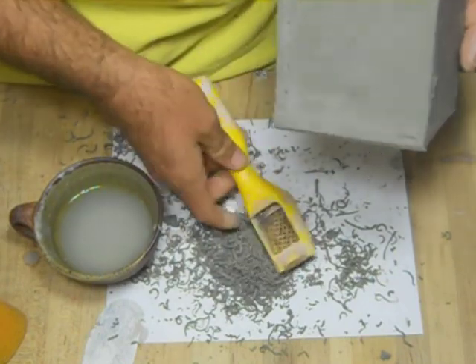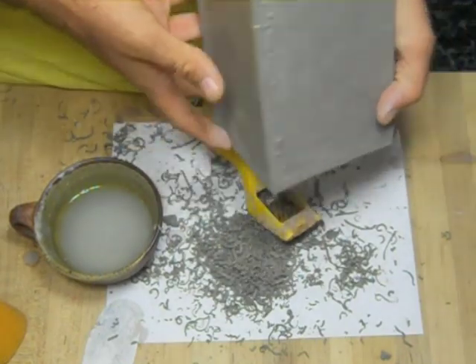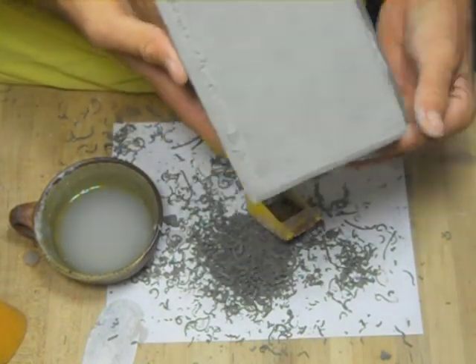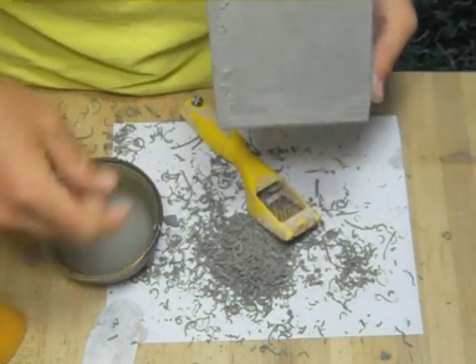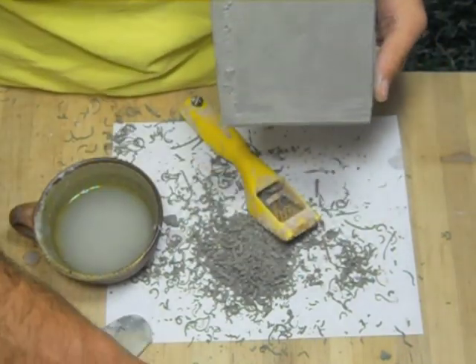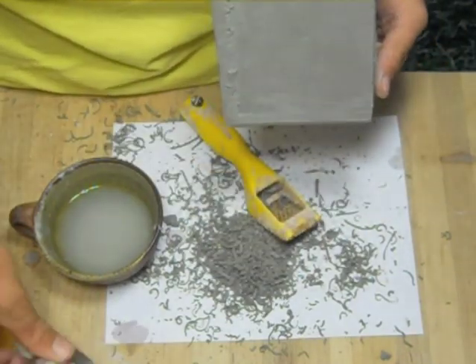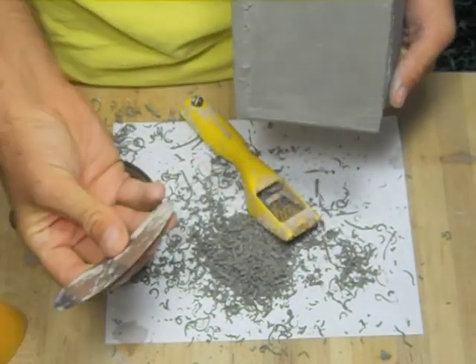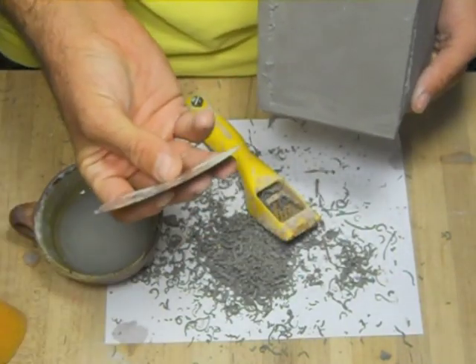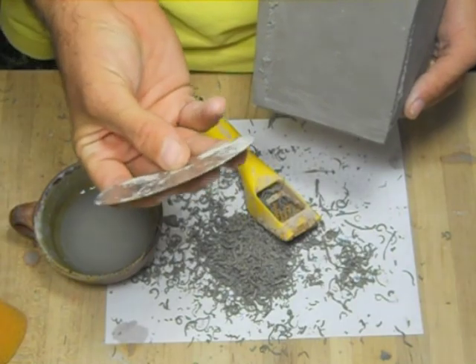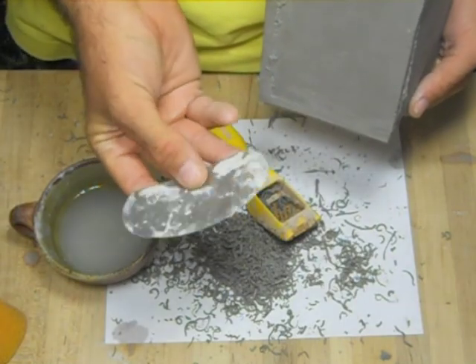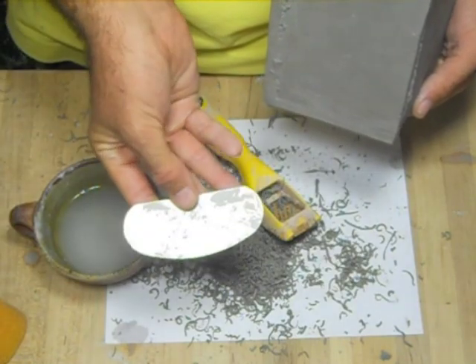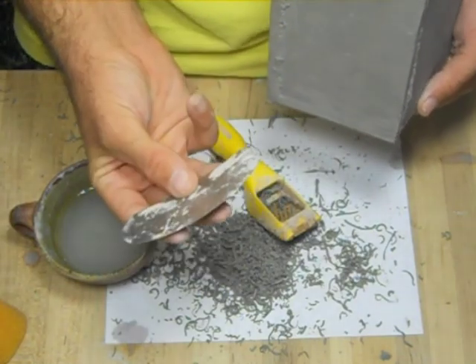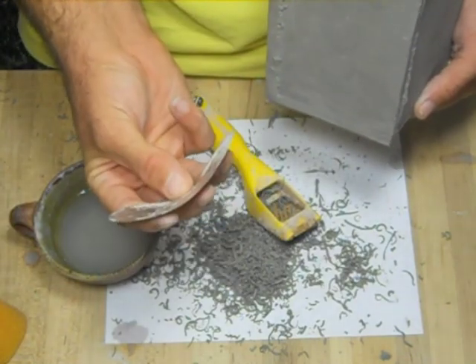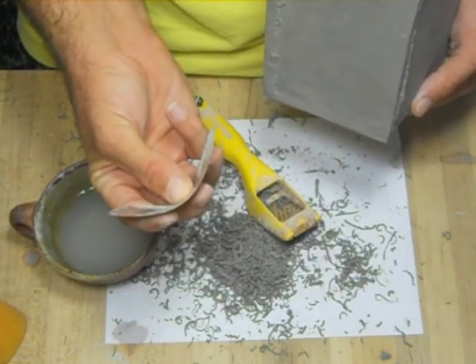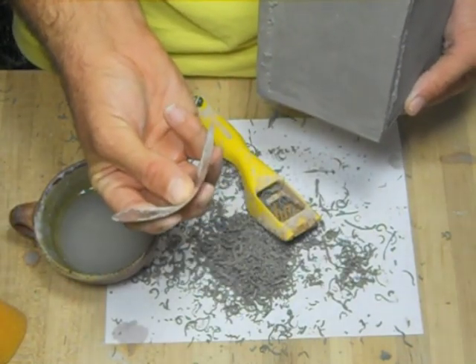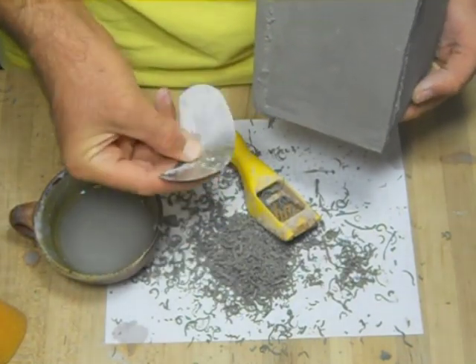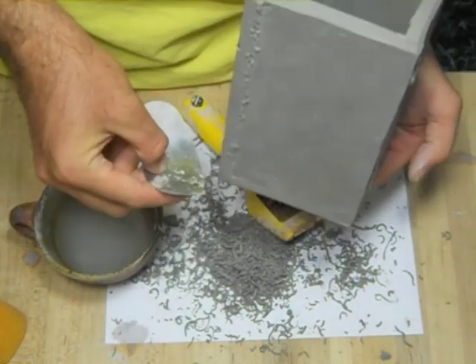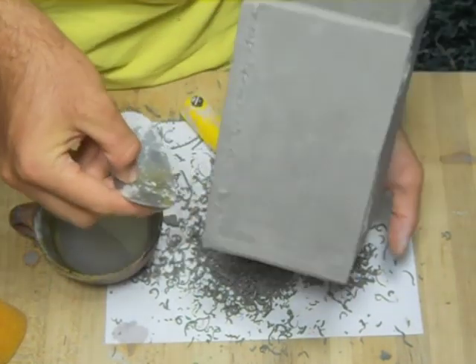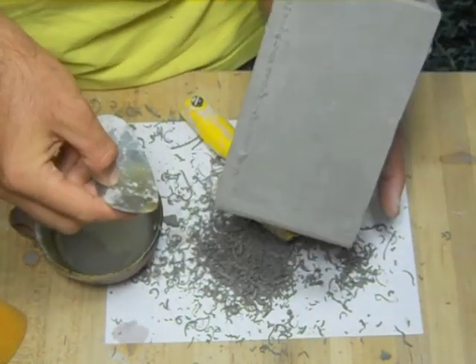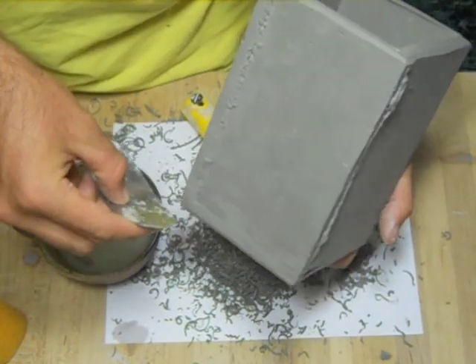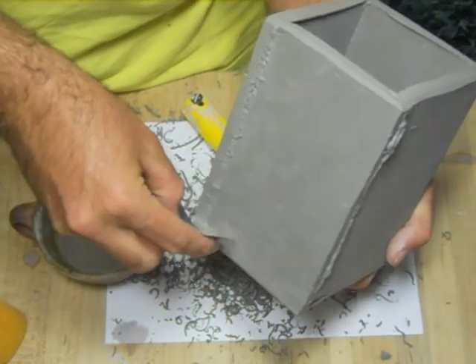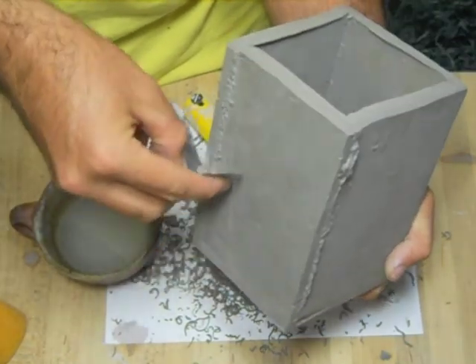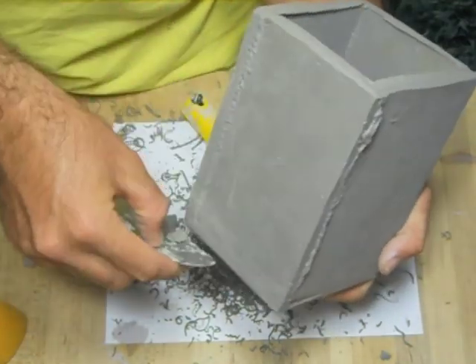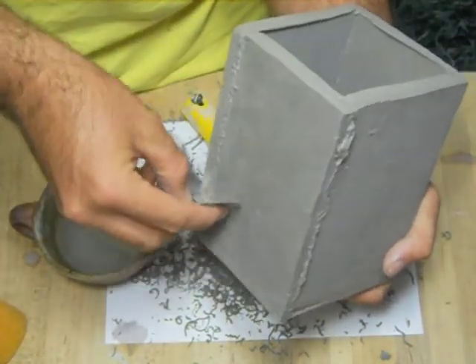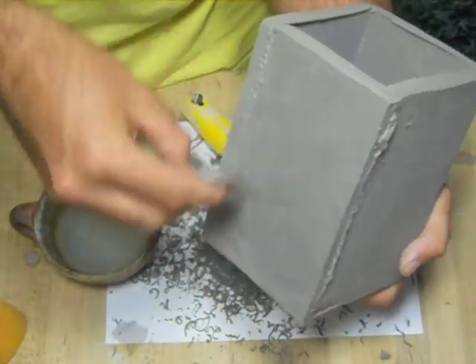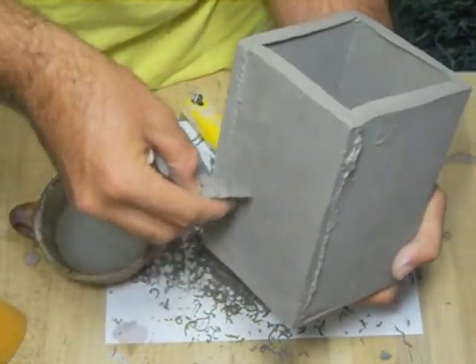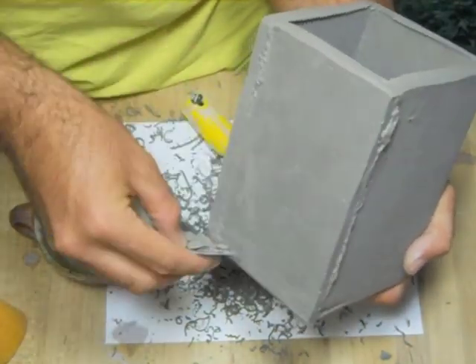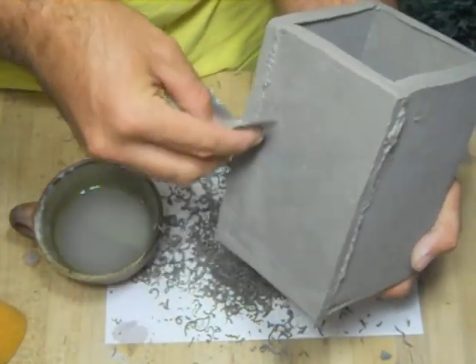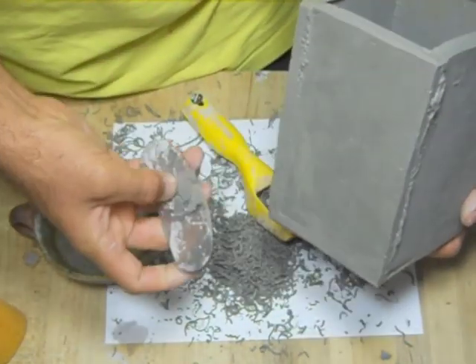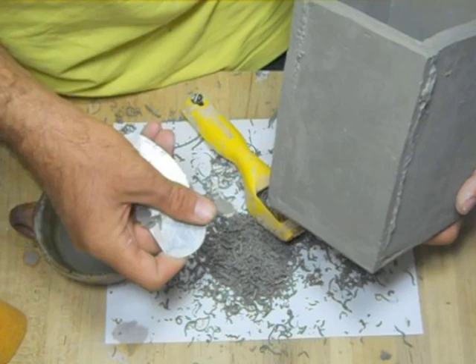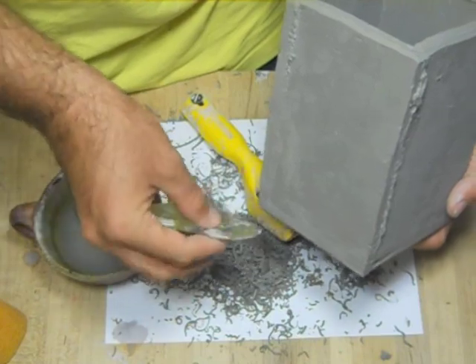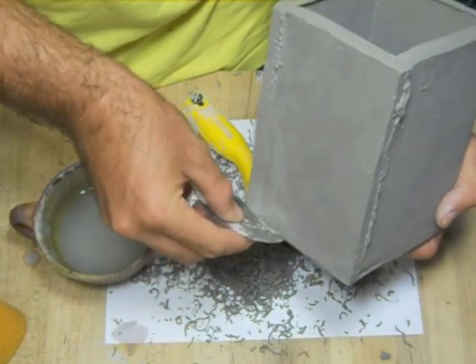Now that you've got all your sides flat, you're going to need to use the scraper tool. Bend it just a little bit — this helps it cut better. Hold it perpendicular to the pot and scrape. Keep on scraping until your edges are totally flat. It's kind of fun.